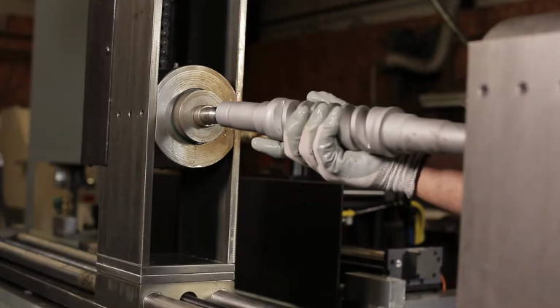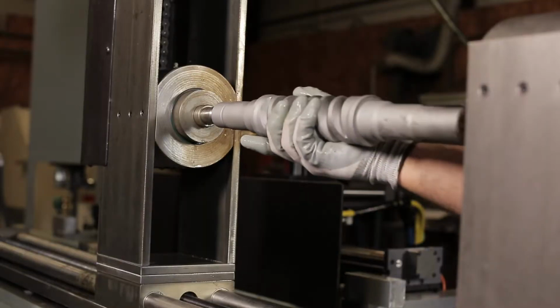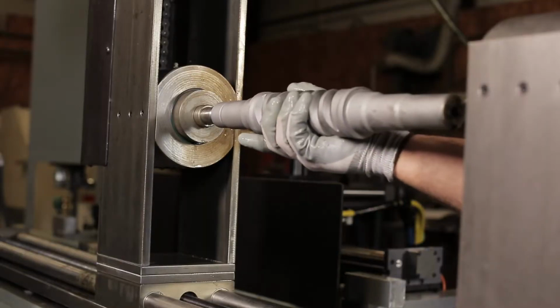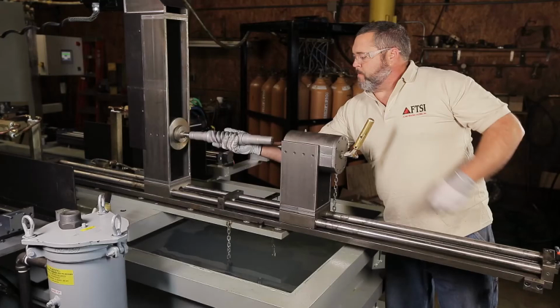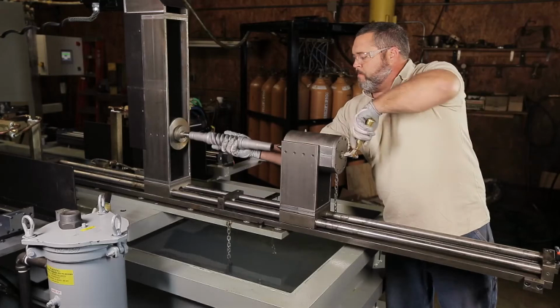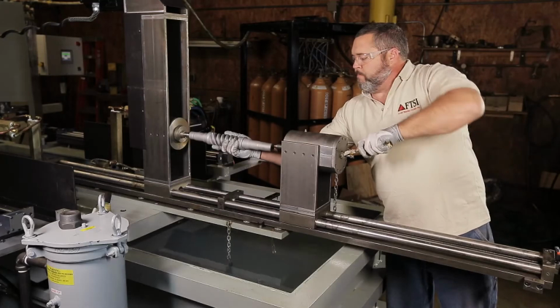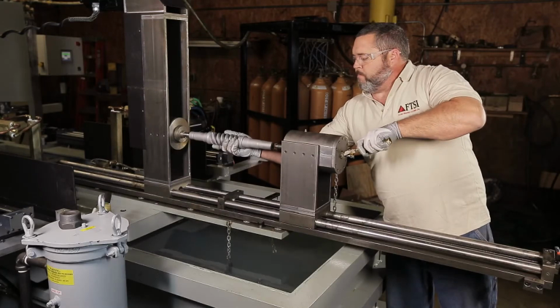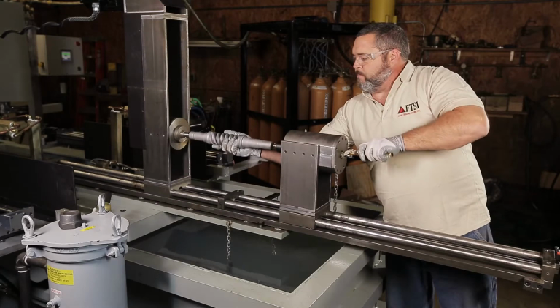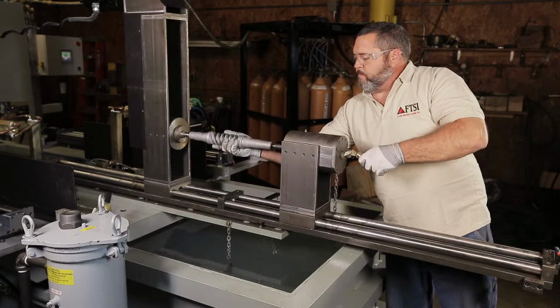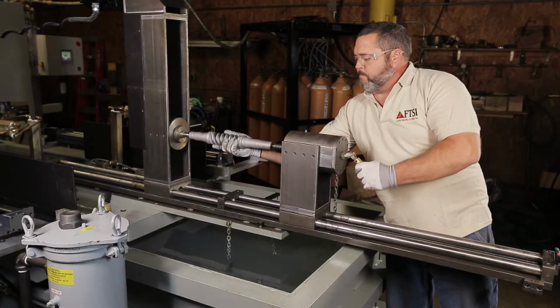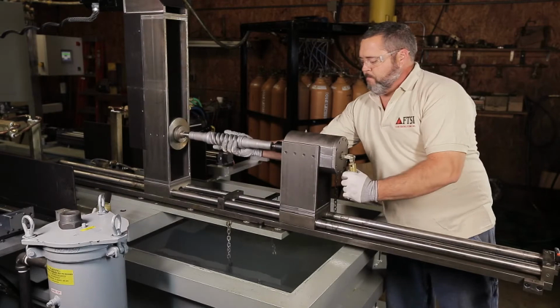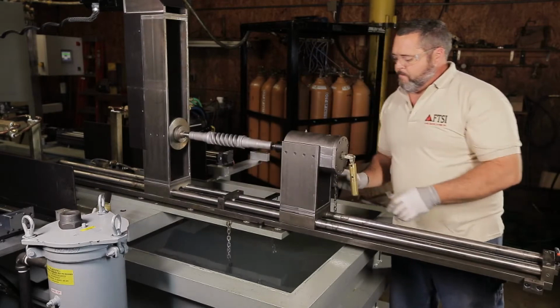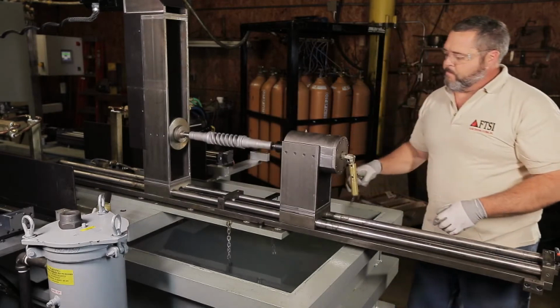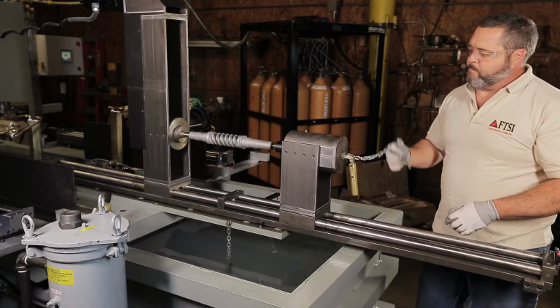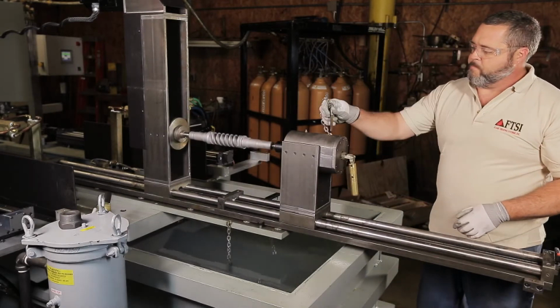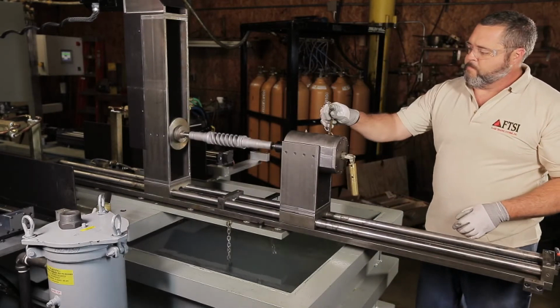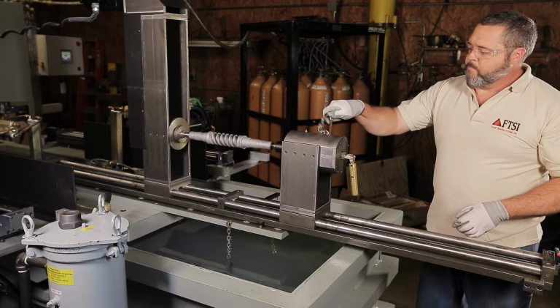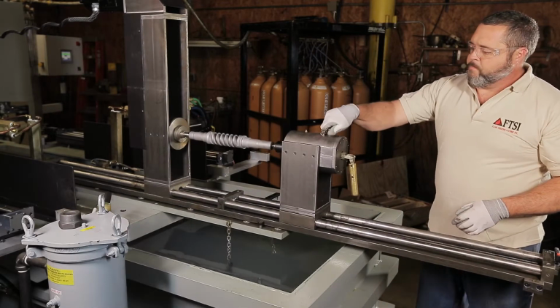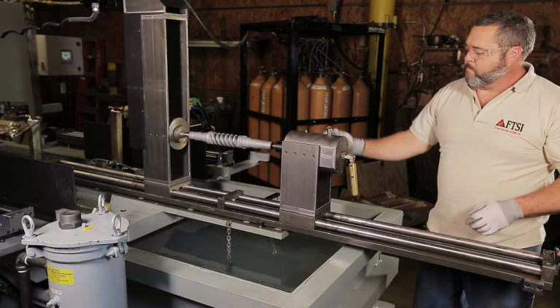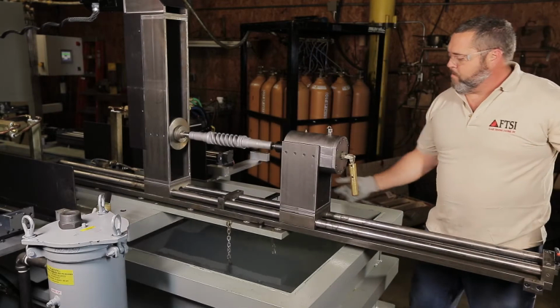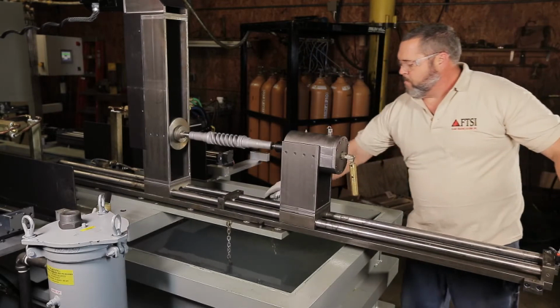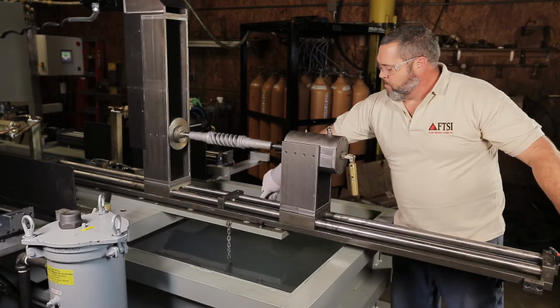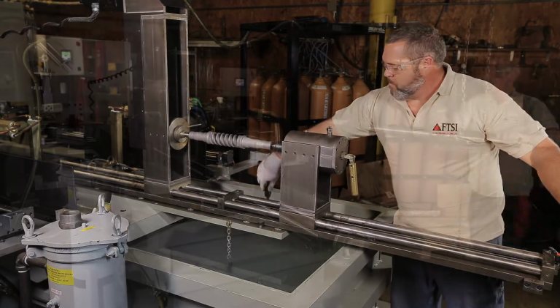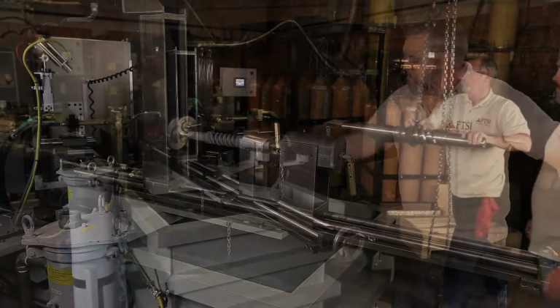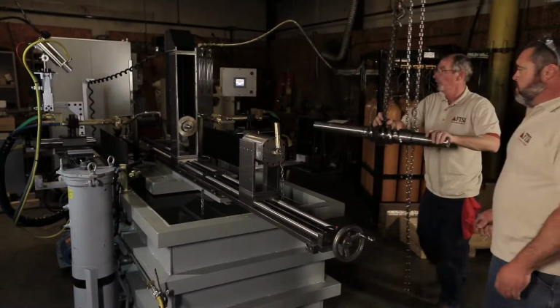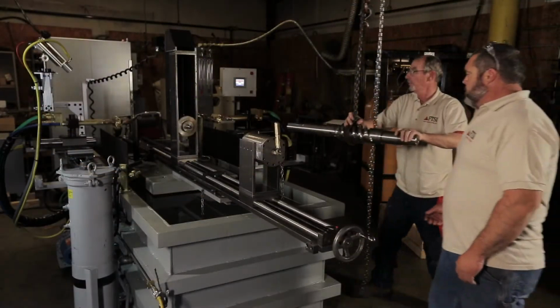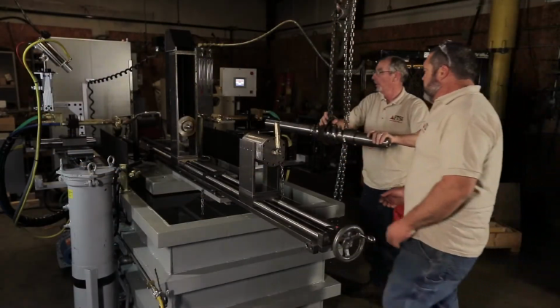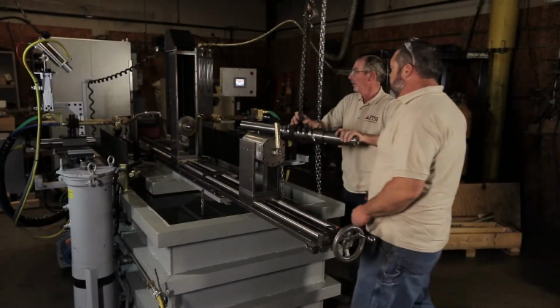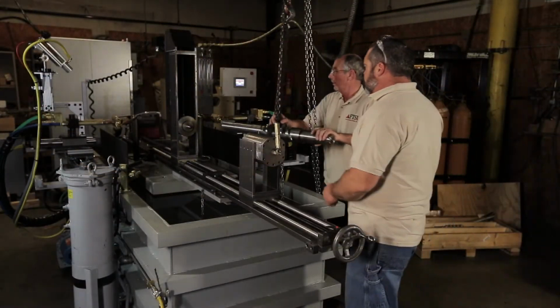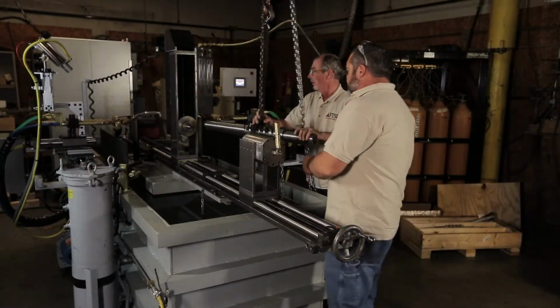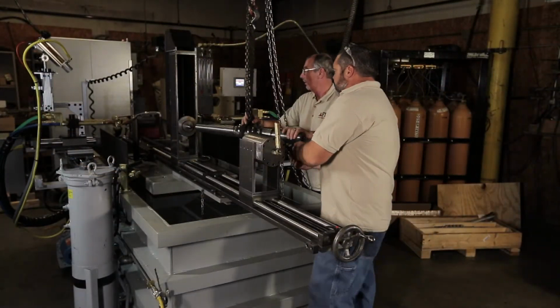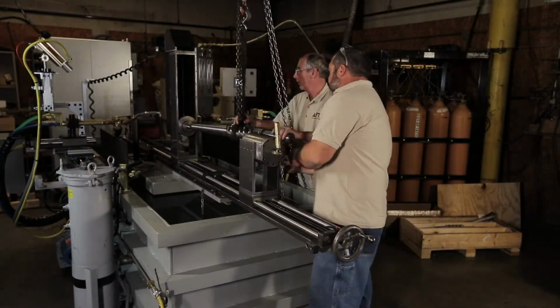We are able to do worm shafts as small as an inch in diameter and six inches in length, all the way up to a large worm shaft that can go up to five feet long and weigh as much as 650 pounds.